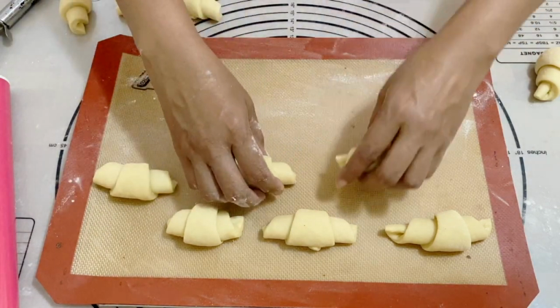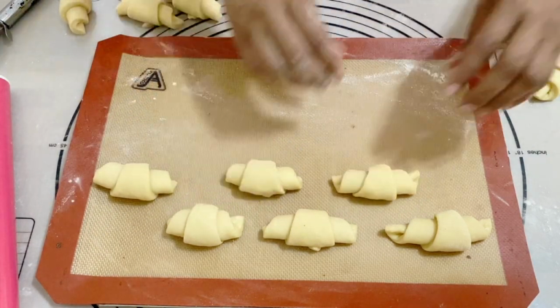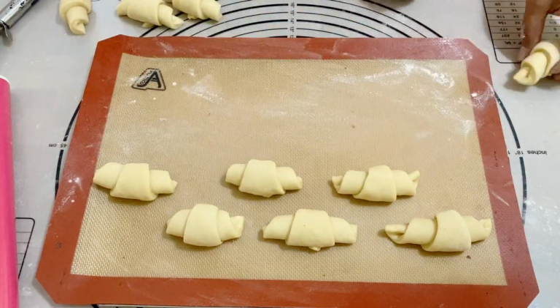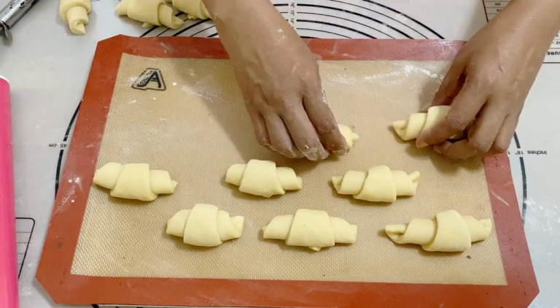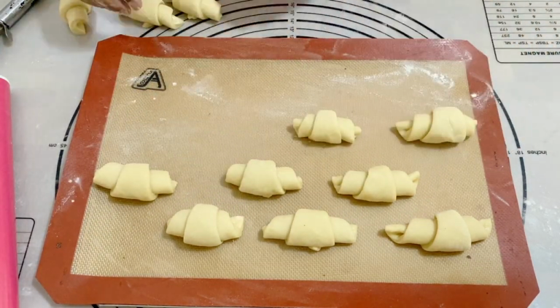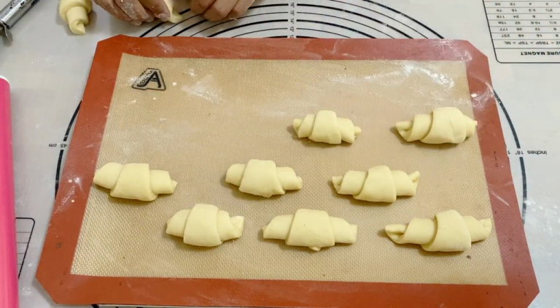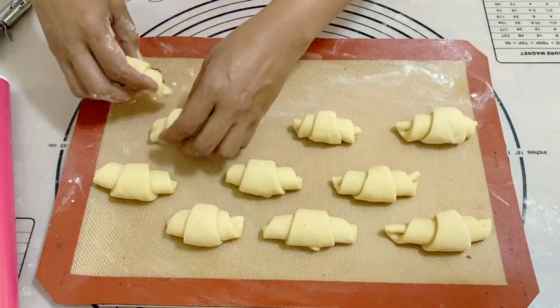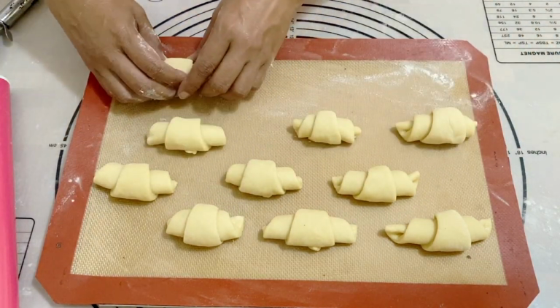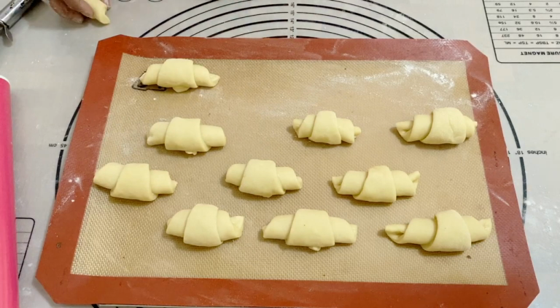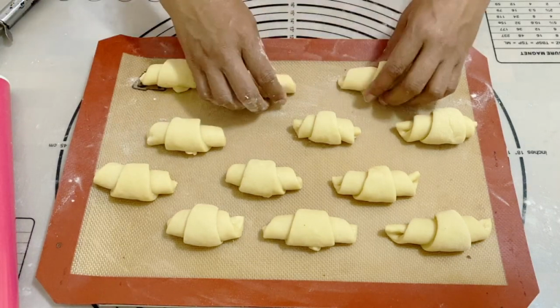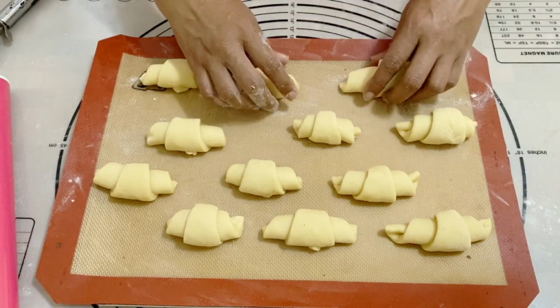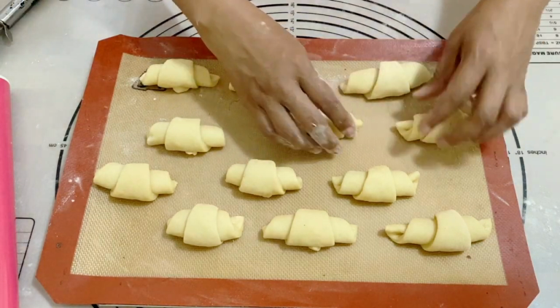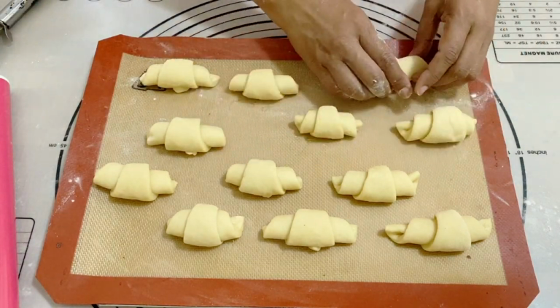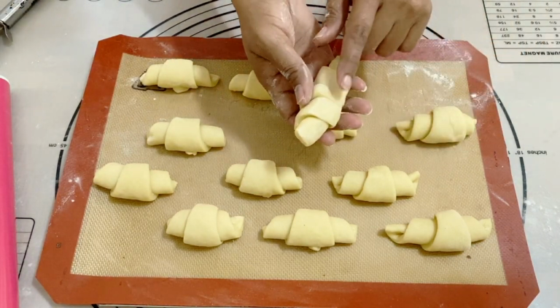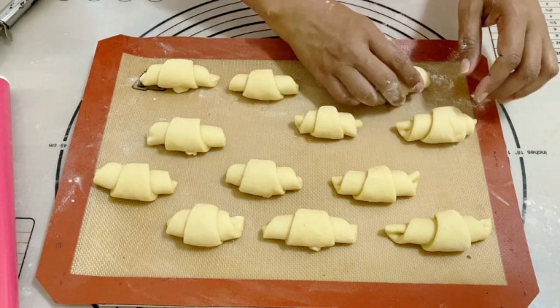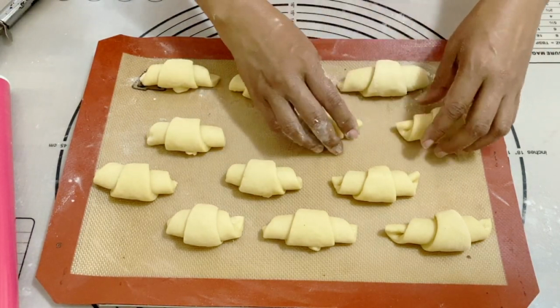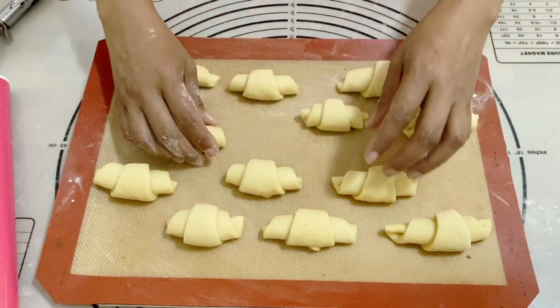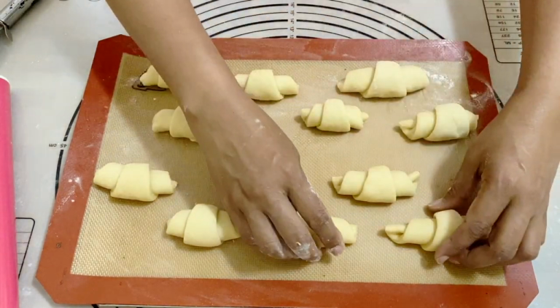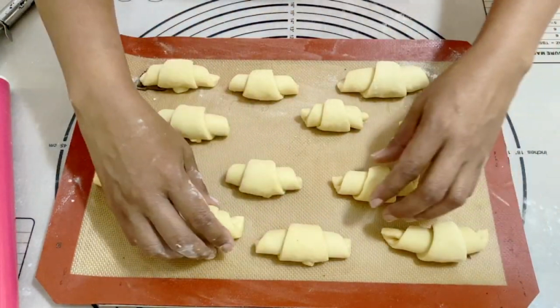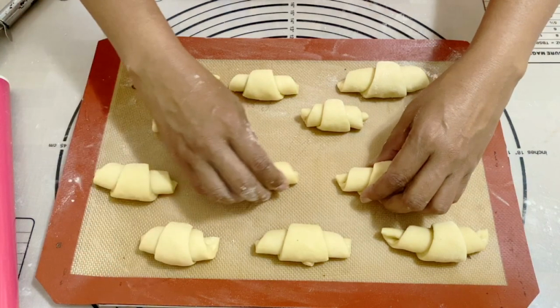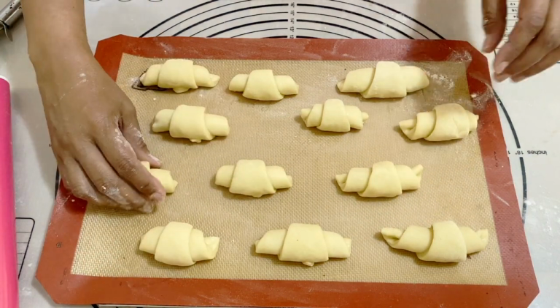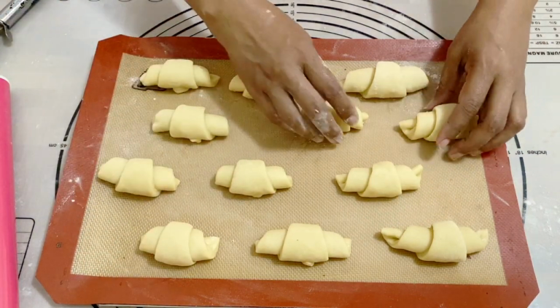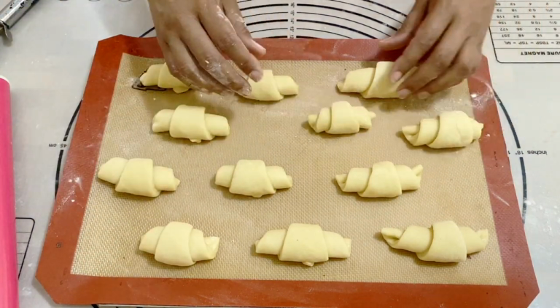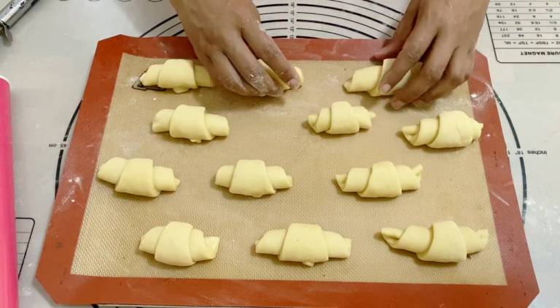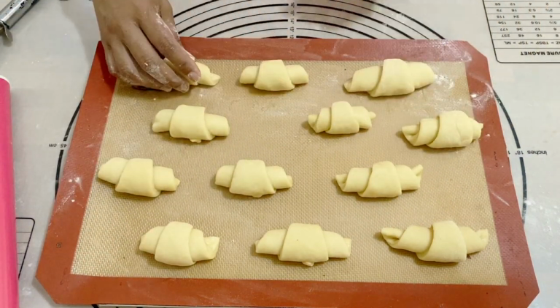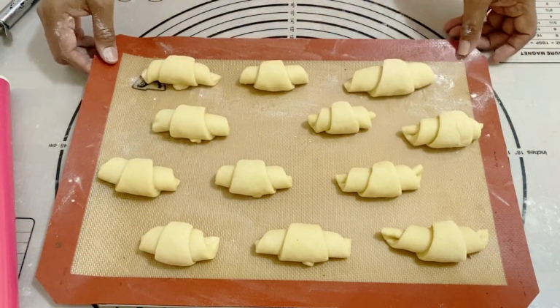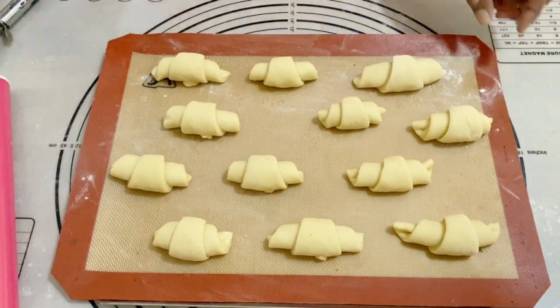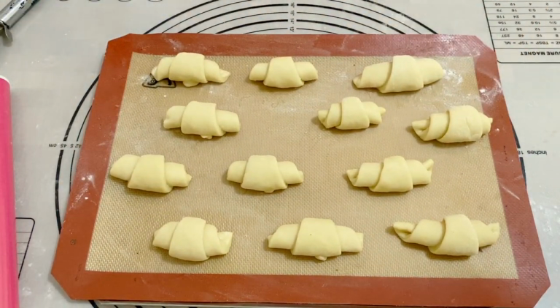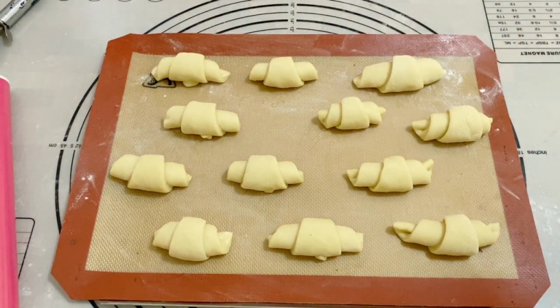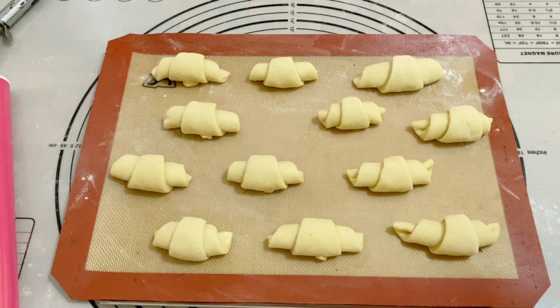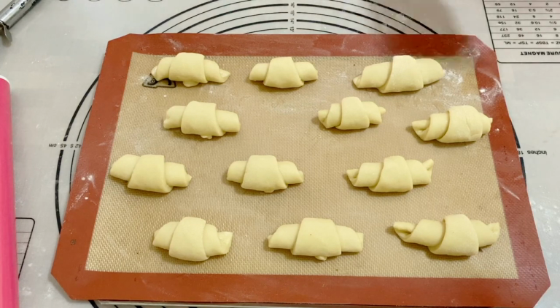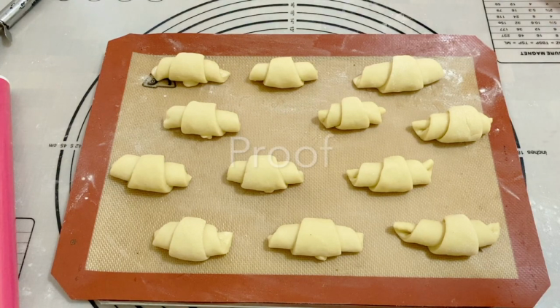Now I'm going to let these proof again for about 45 minutes on a baking tray. Make sure you give them a little bit of space in between because they will proof and become a little bit bigger. At about 30 minutes you will start preheating your oven so that we can egg wash them and bake them.